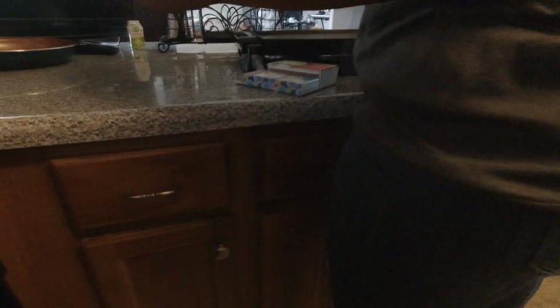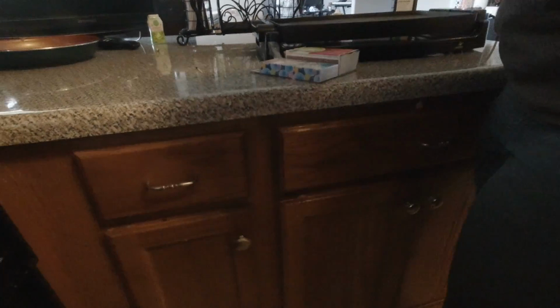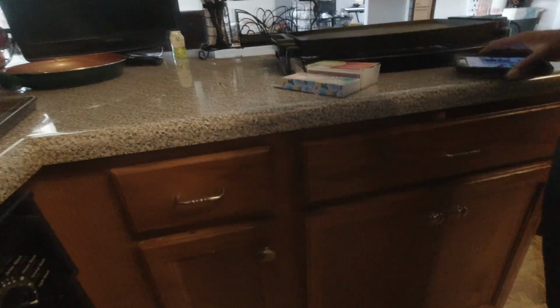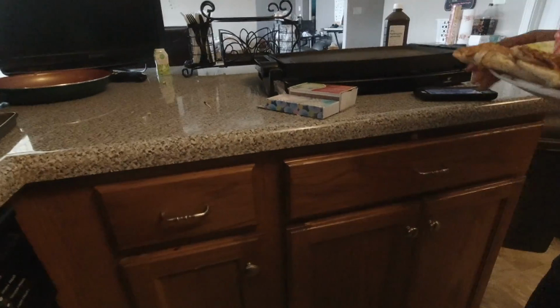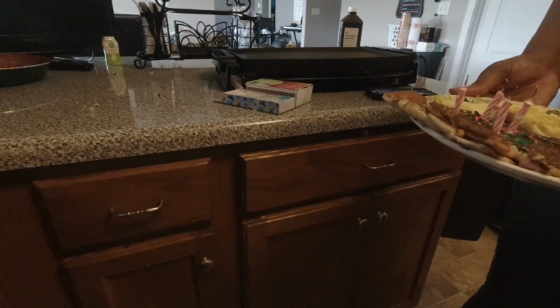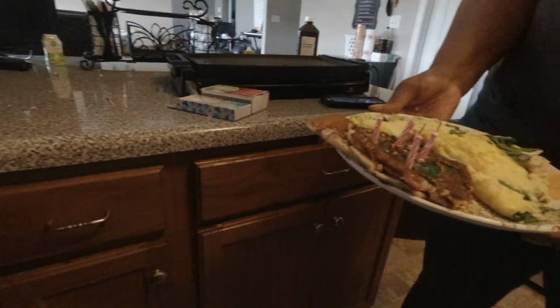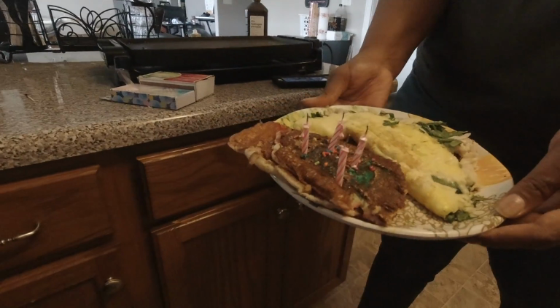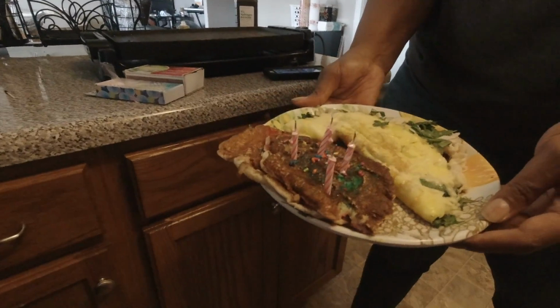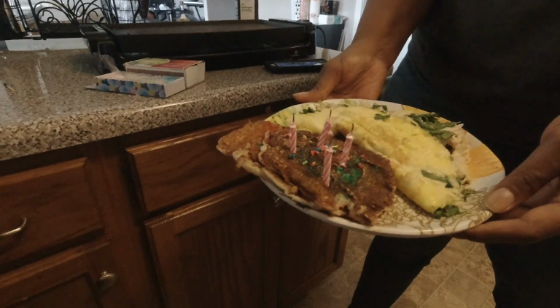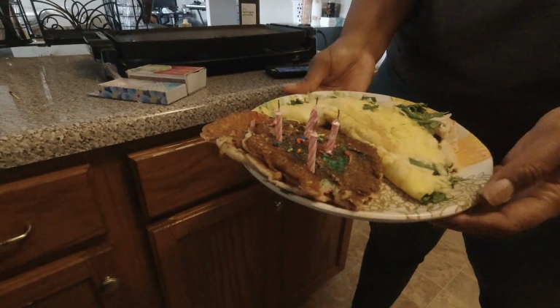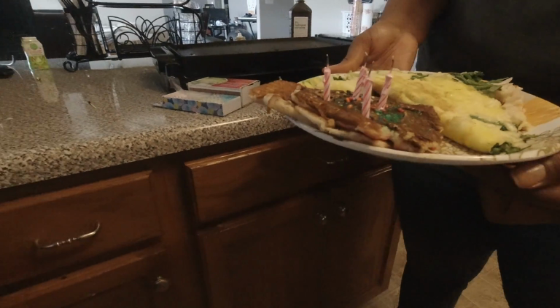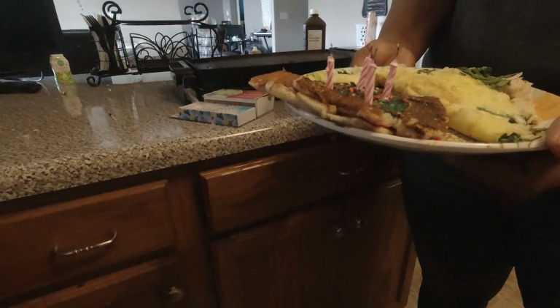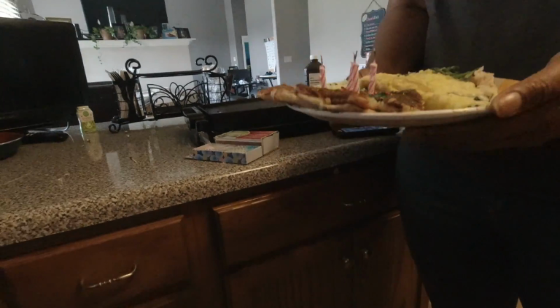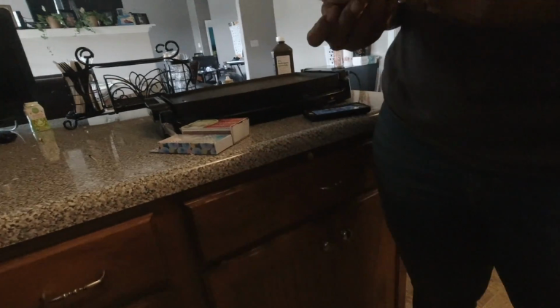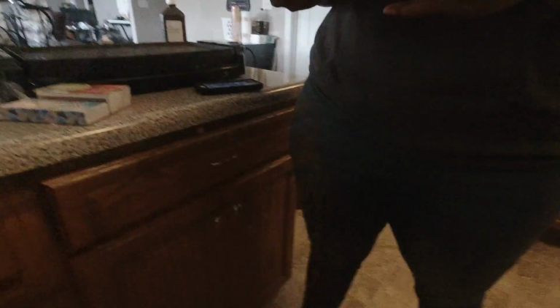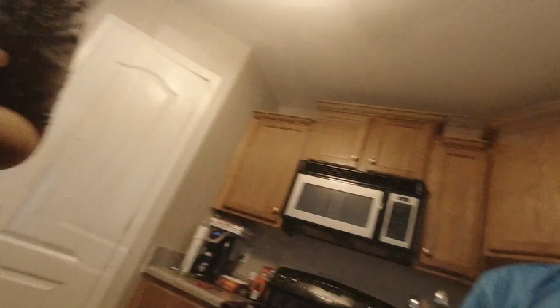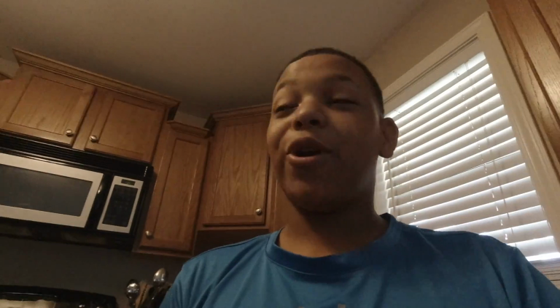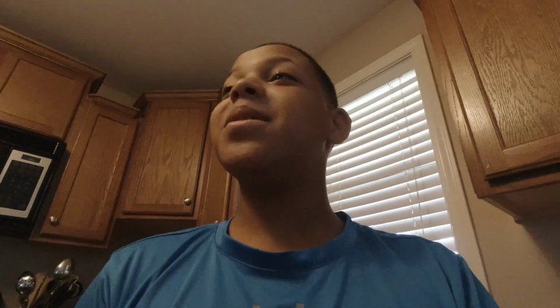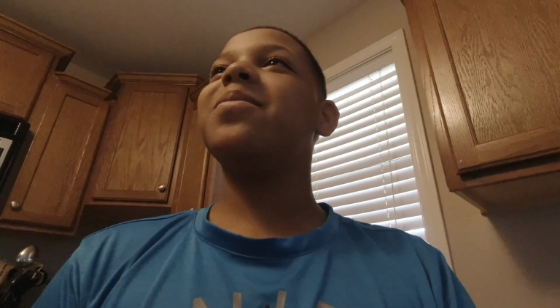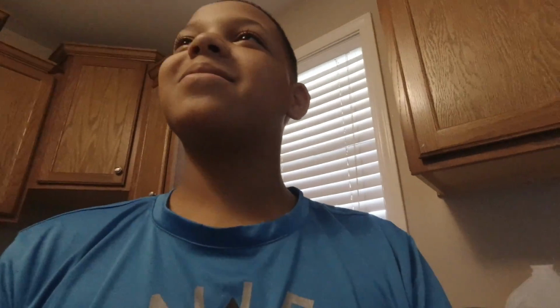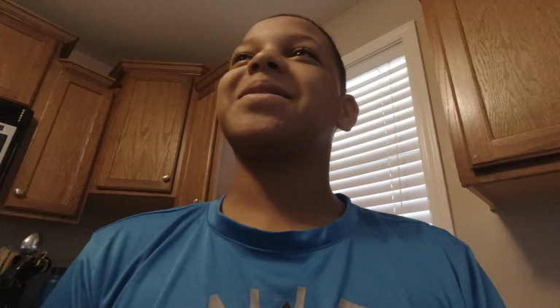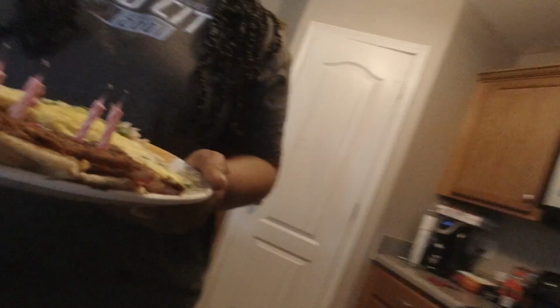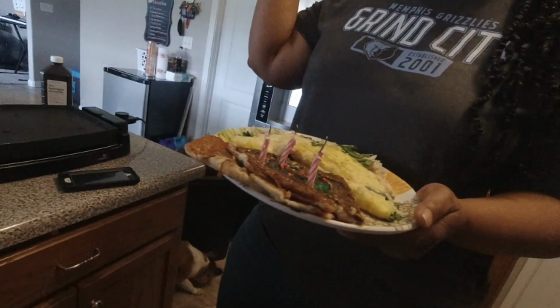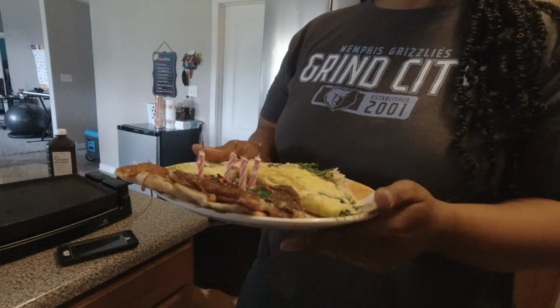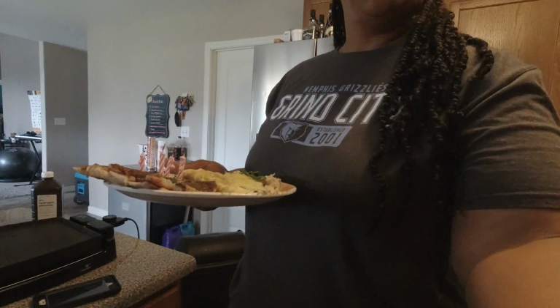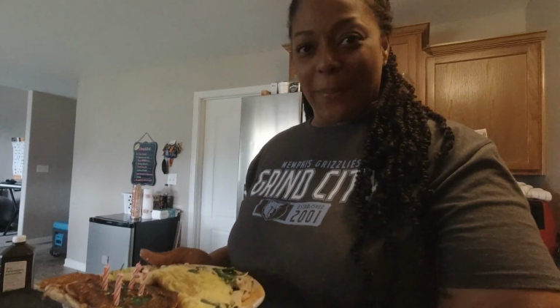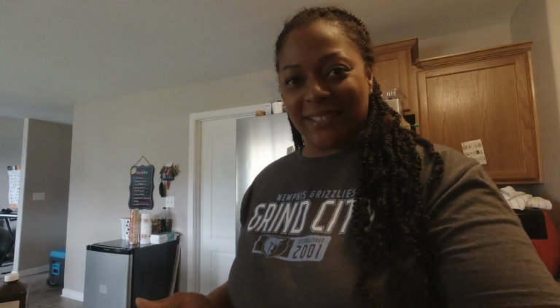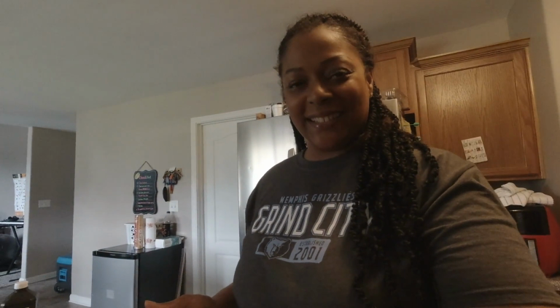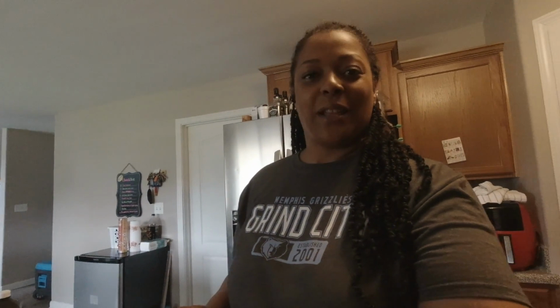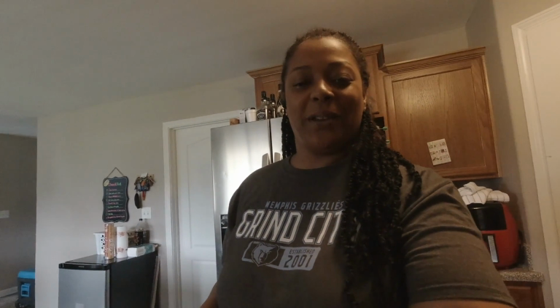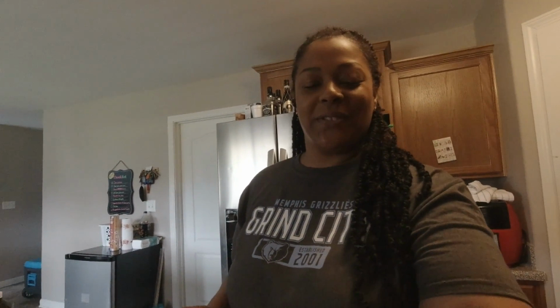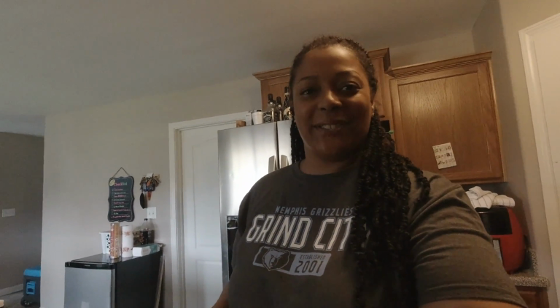Oh my gosh, look at my birthday breakfast! How sweet. Thank you — all supported by me! All done. Proud of you, Devin. Thank you.